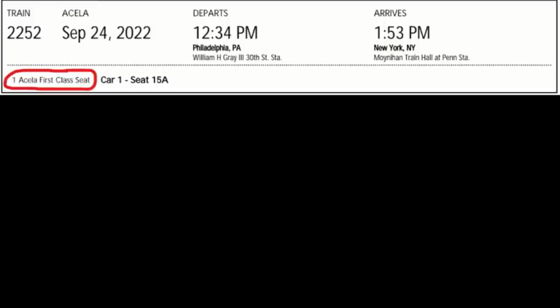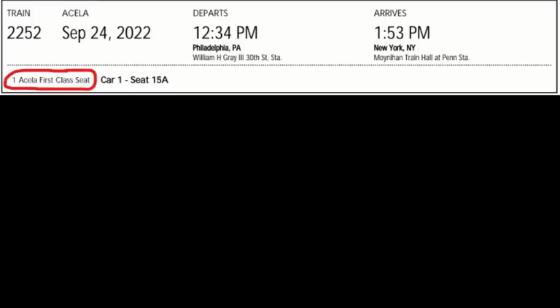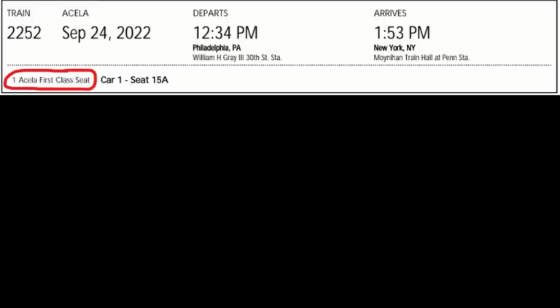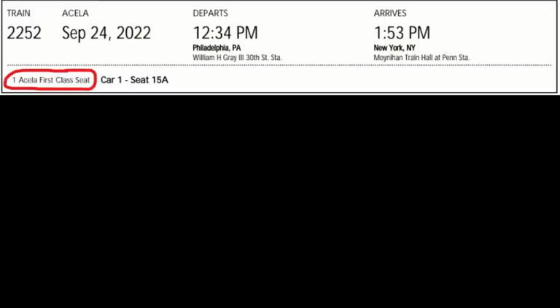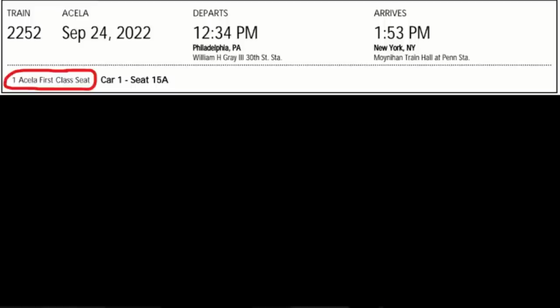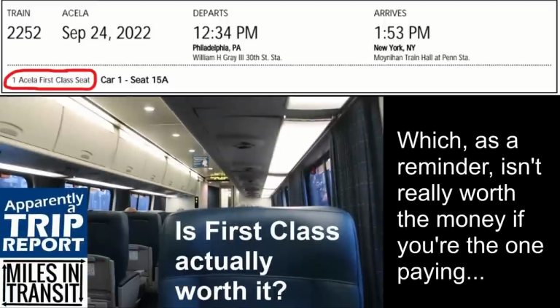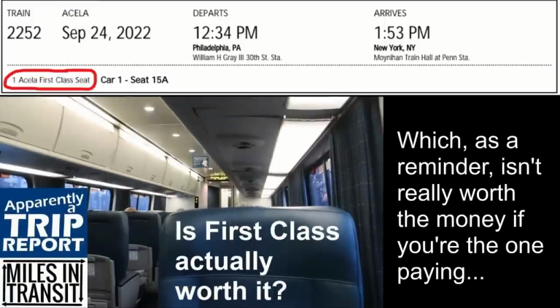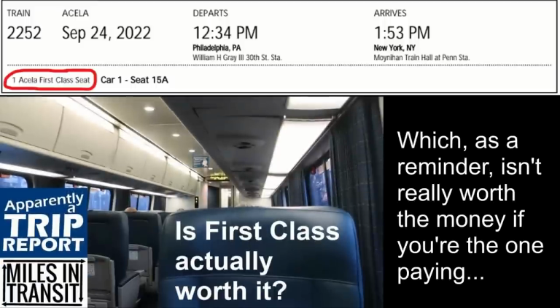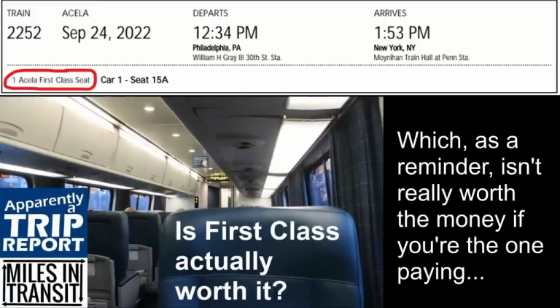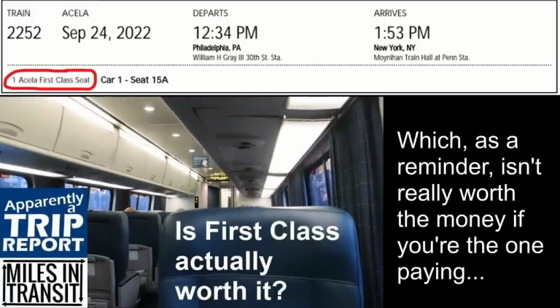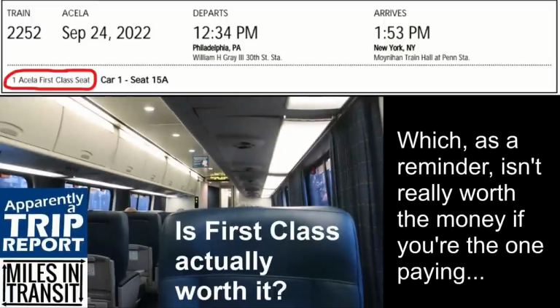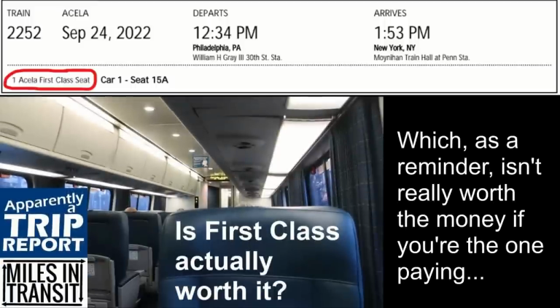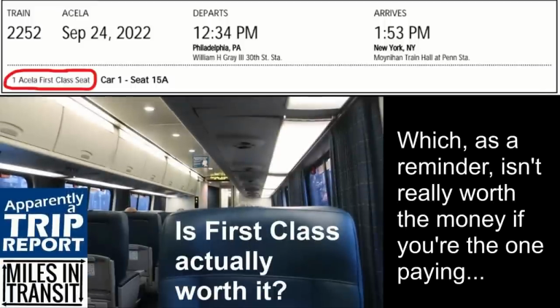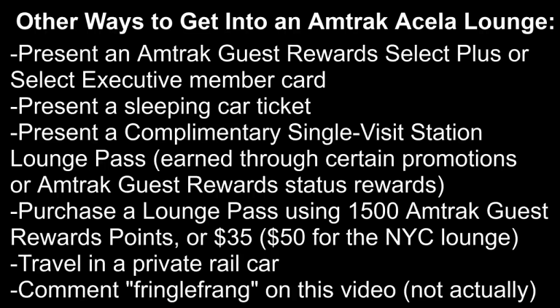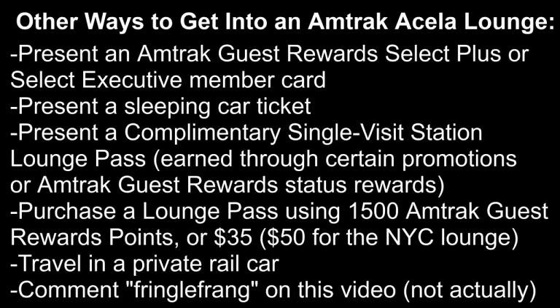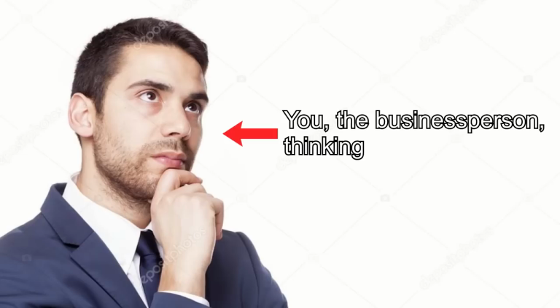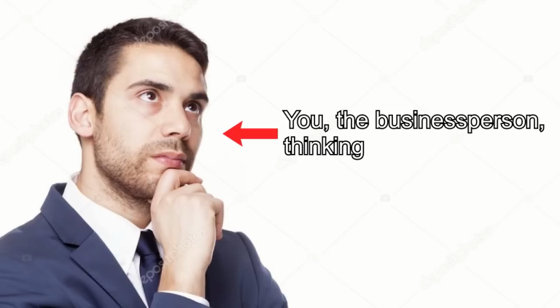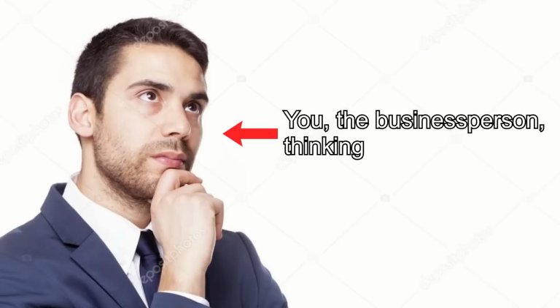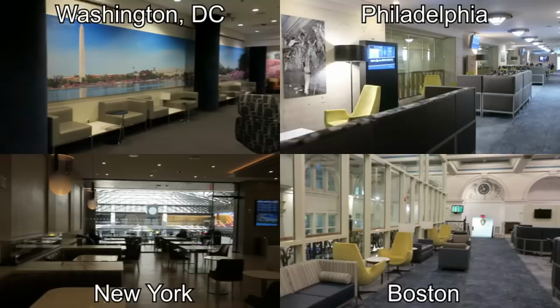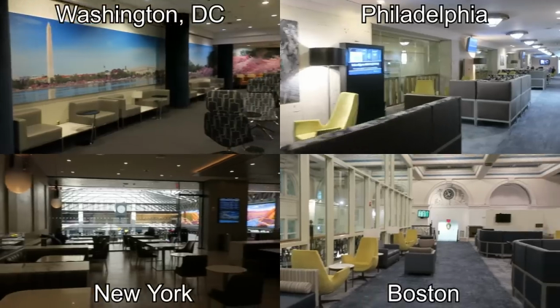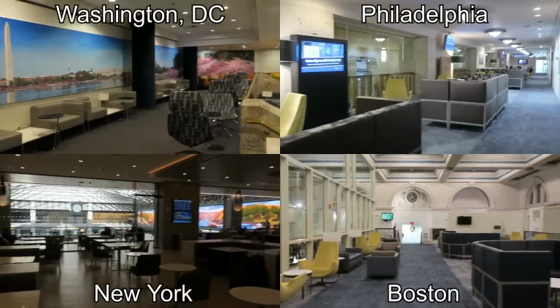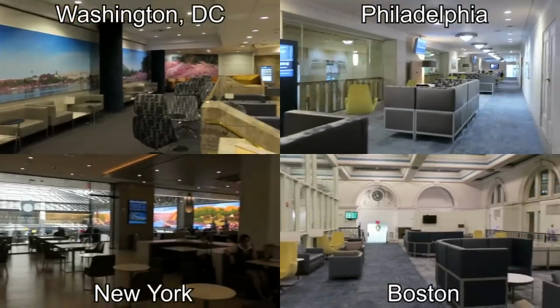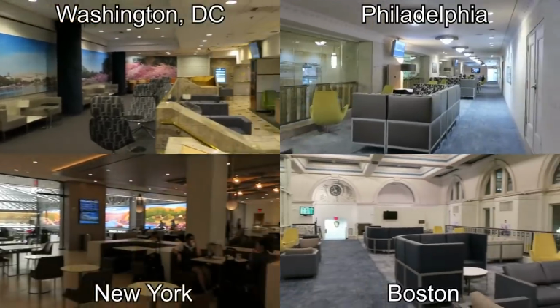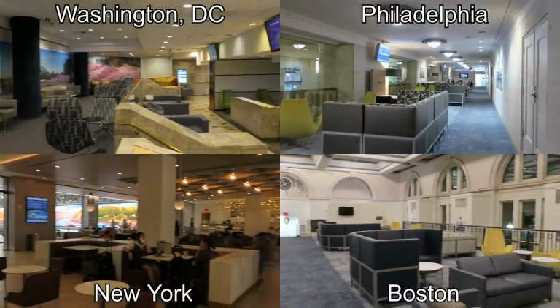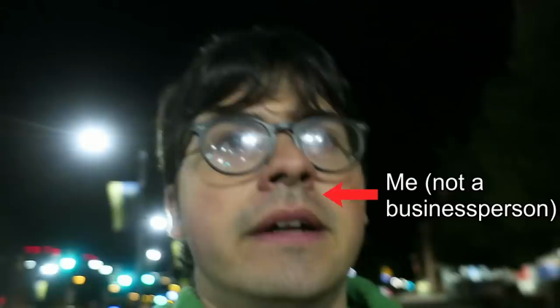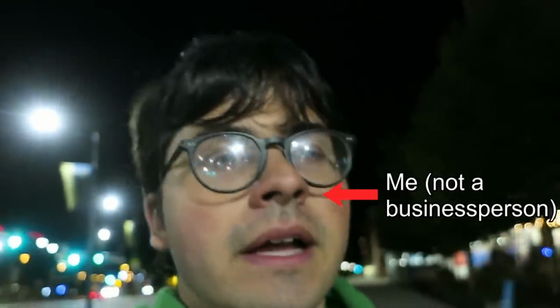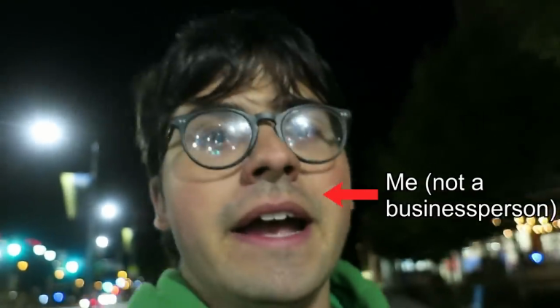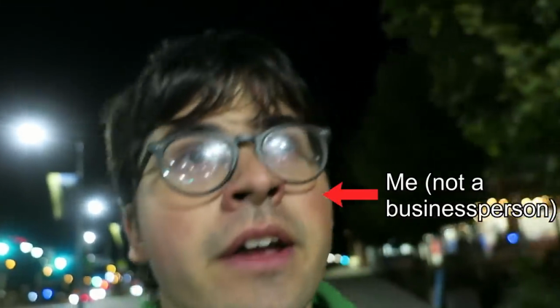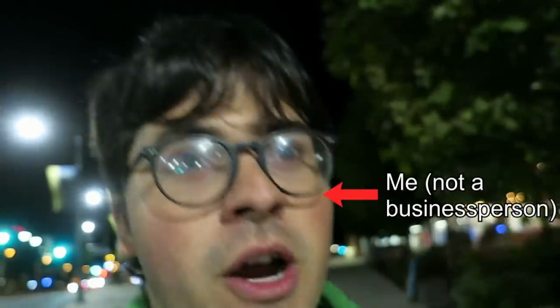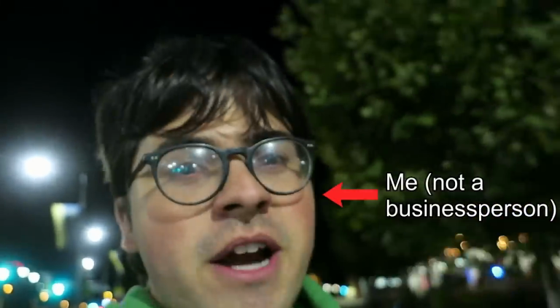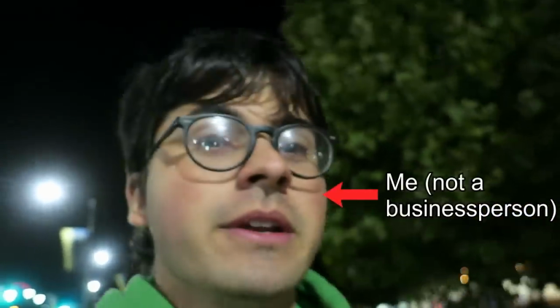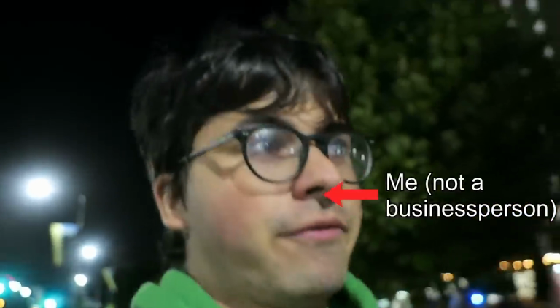If you have an Acela first-class ticket, you're welcome into the lounges at both your start and end stations — asterisk. But I know what you're thinking: which of these Acela lounges is the best? Well, I visited them all in one day to find out.